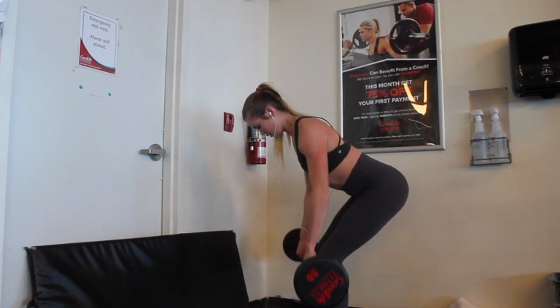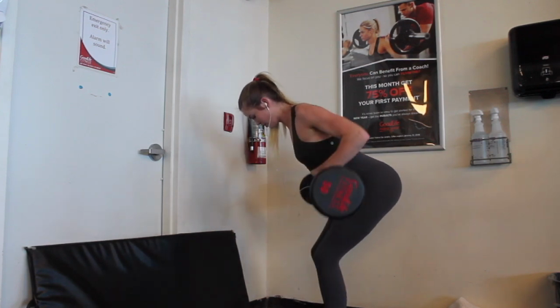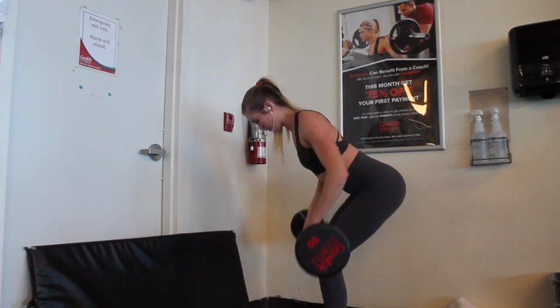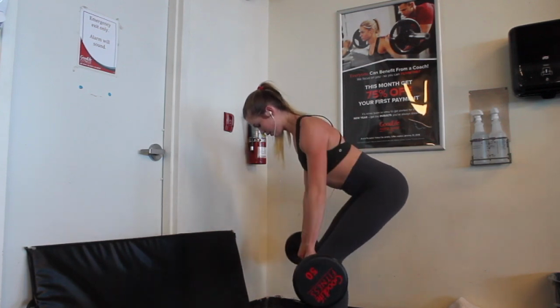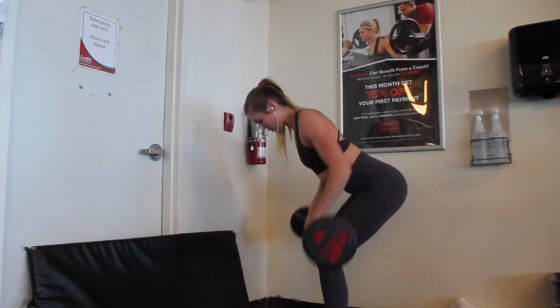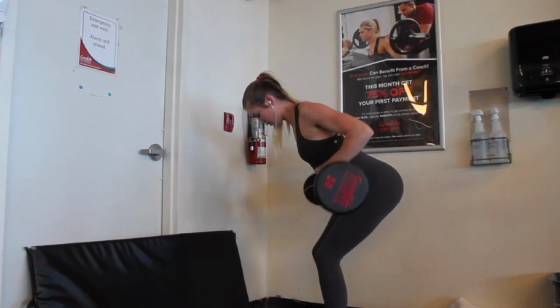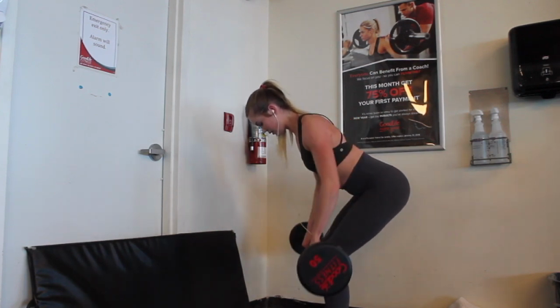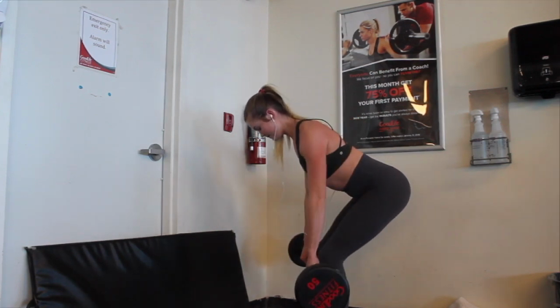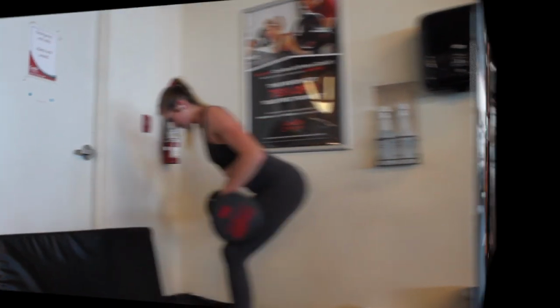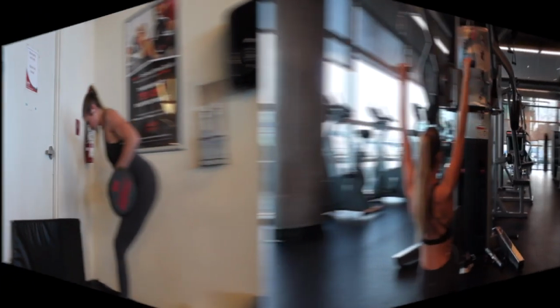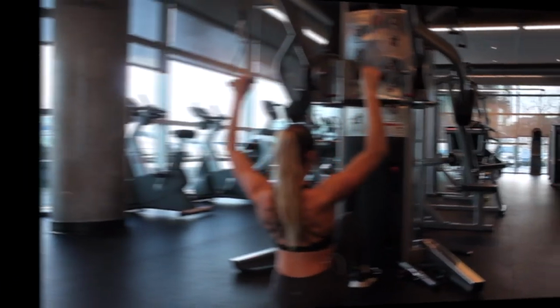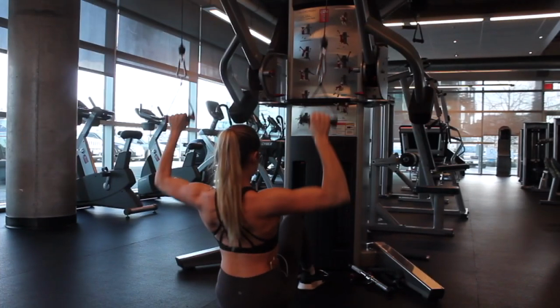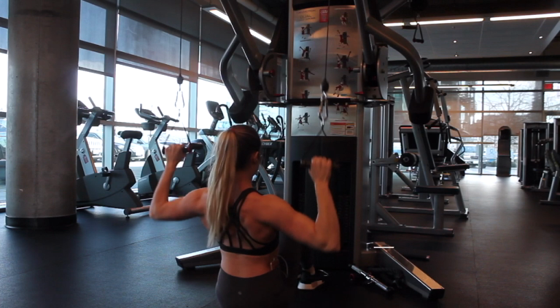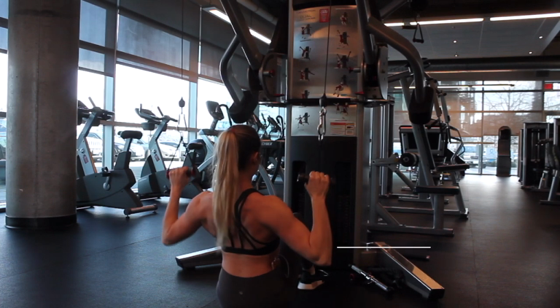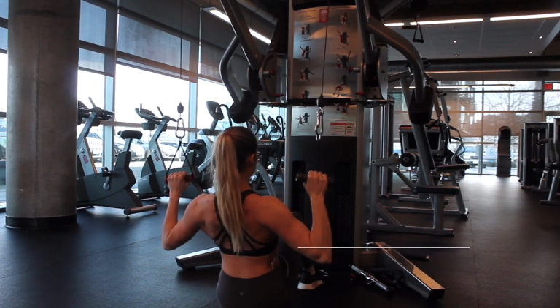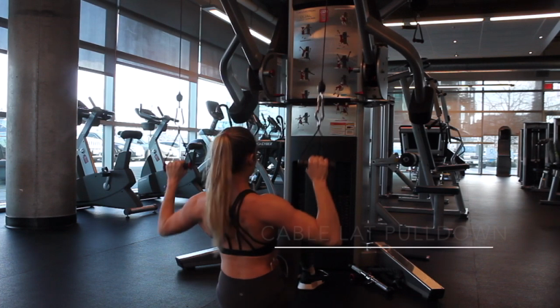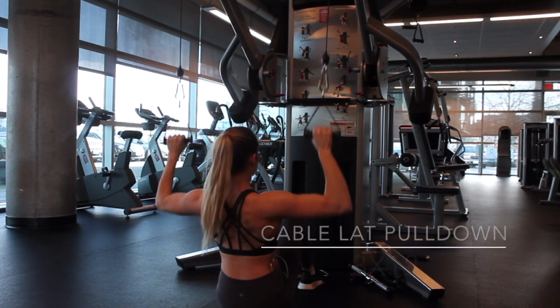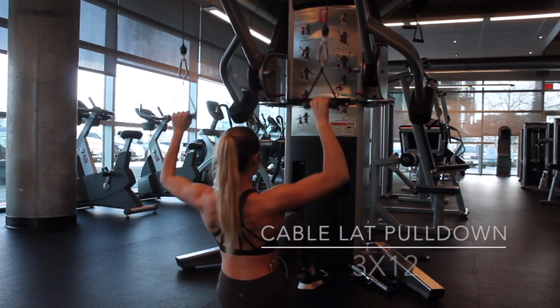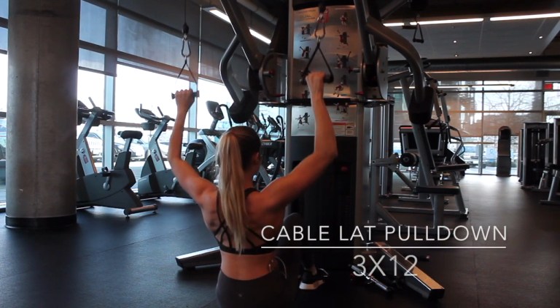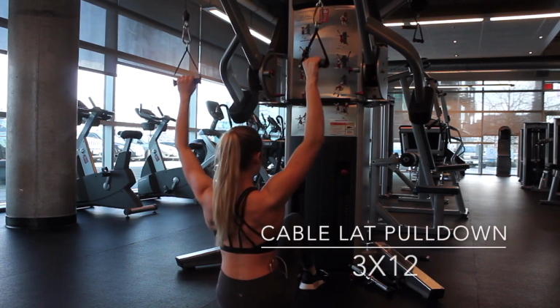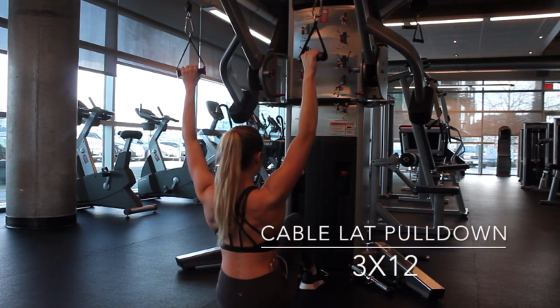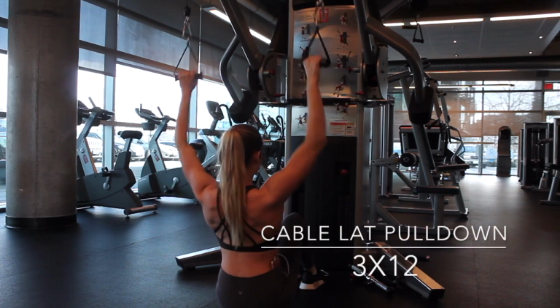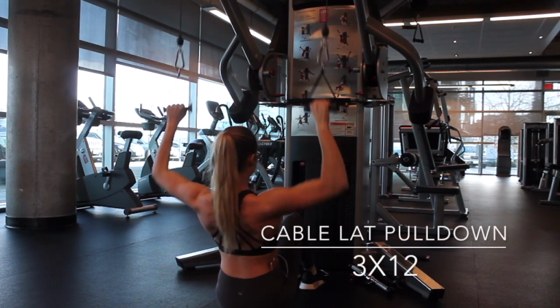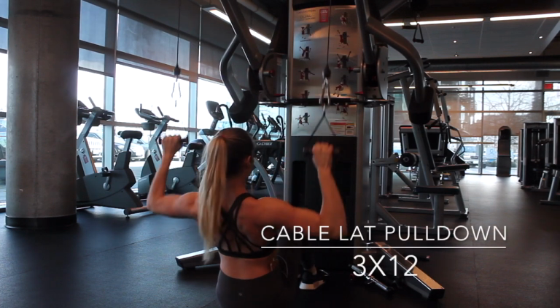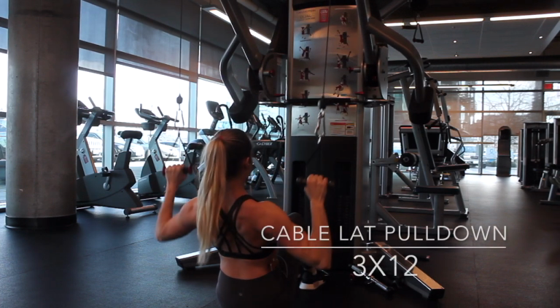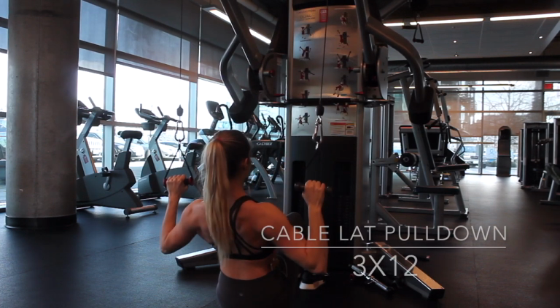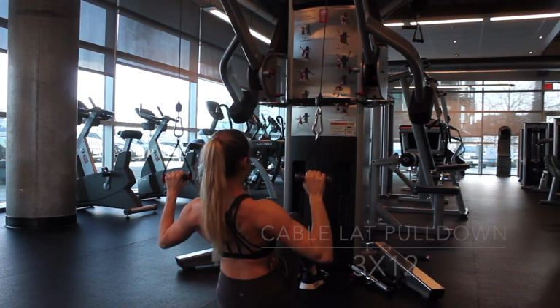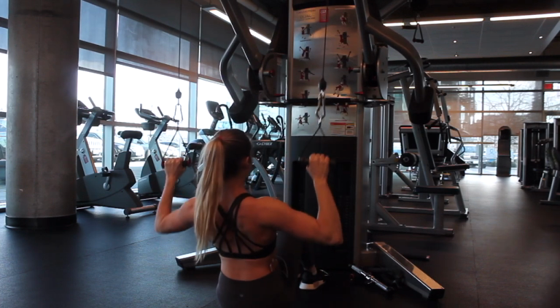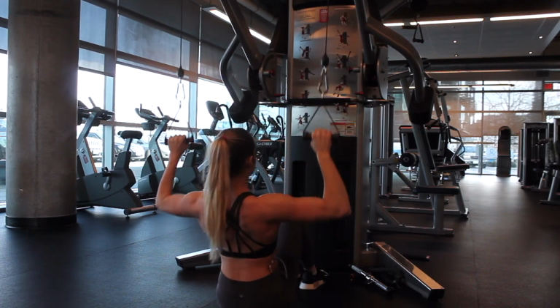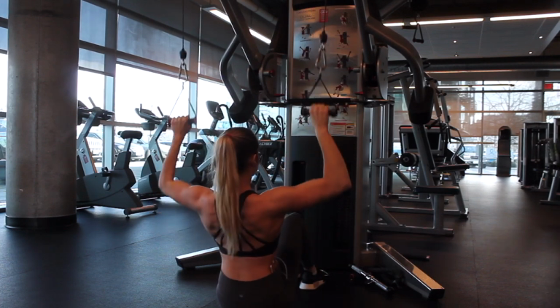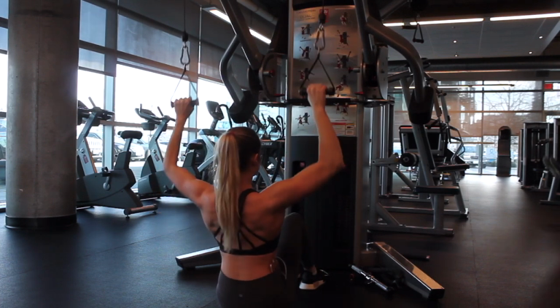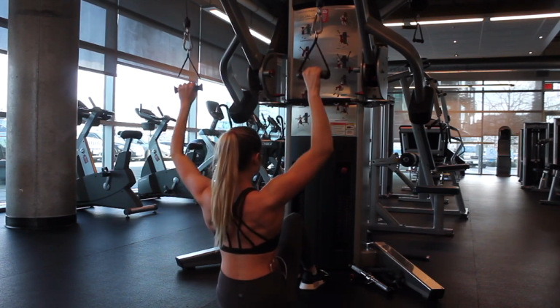Repeat this exercise four times with 12 reps in each set, then take a one to two minute break, and we're going to move on to cable lat pulldowns.